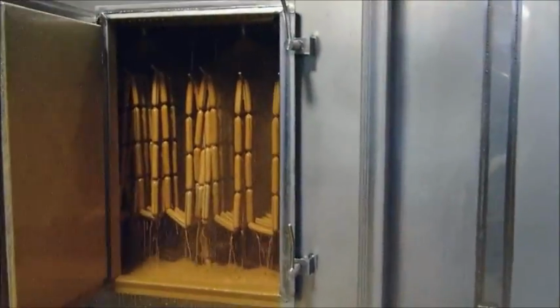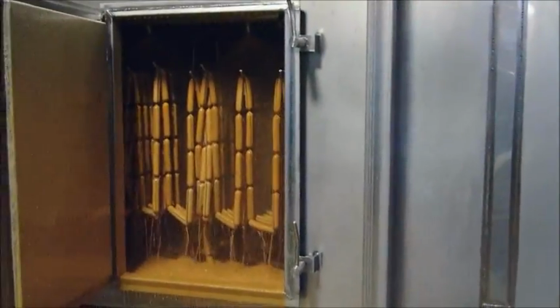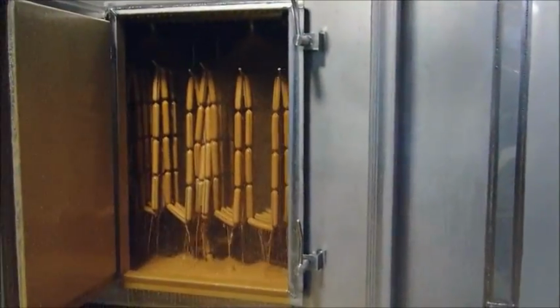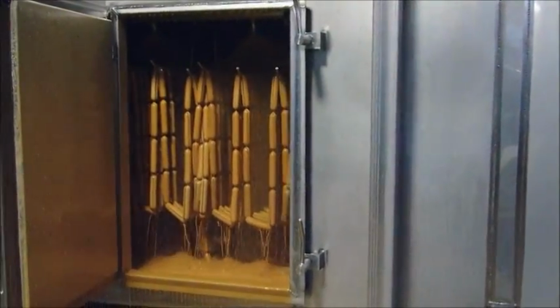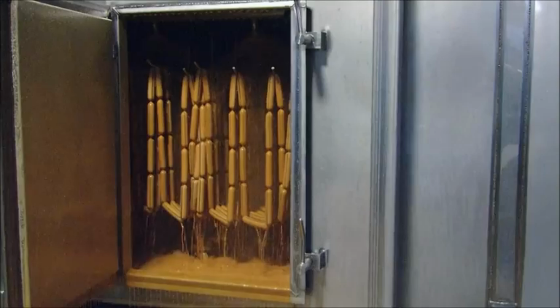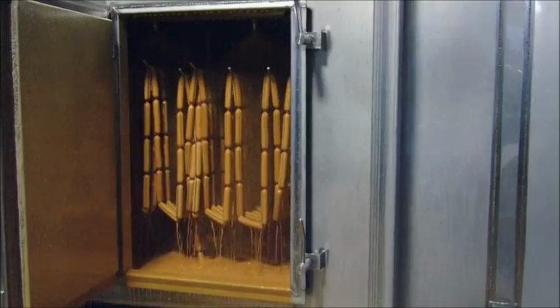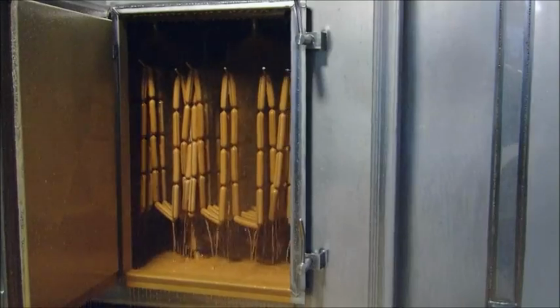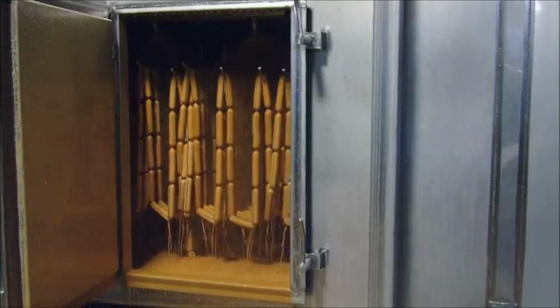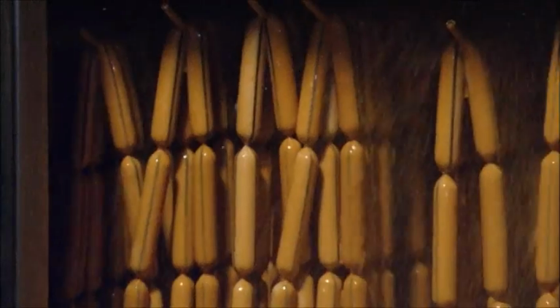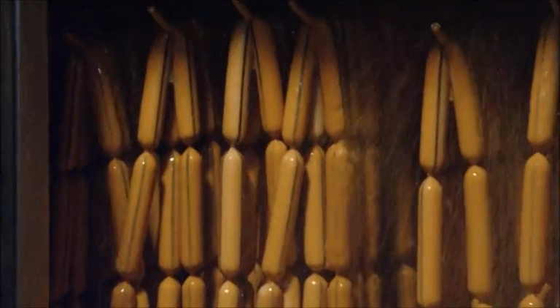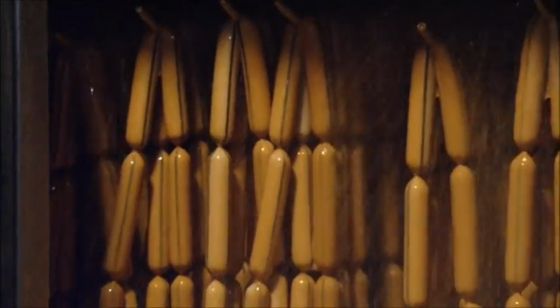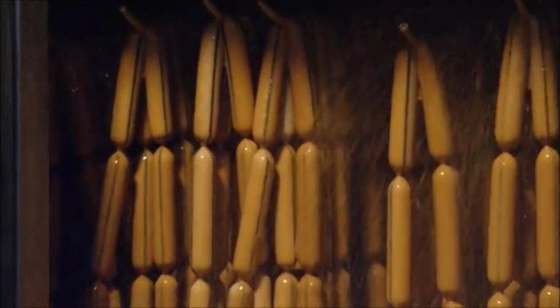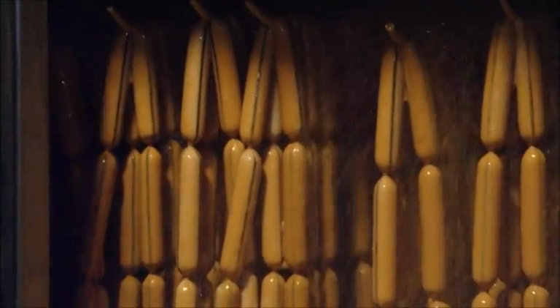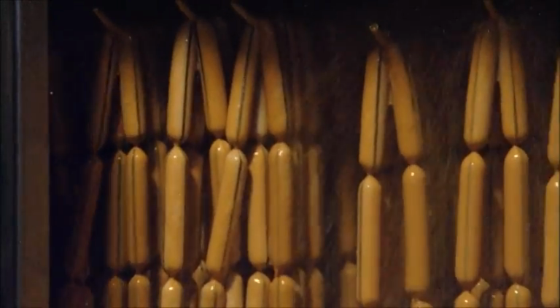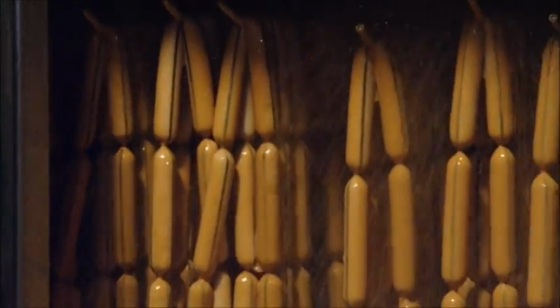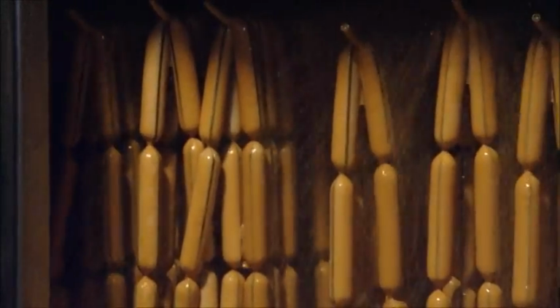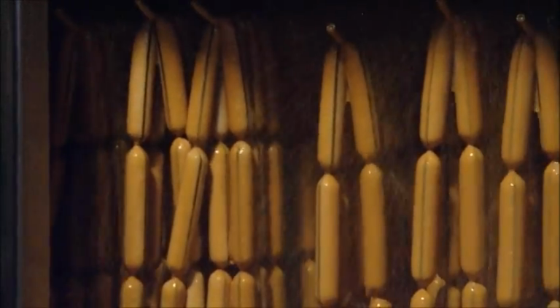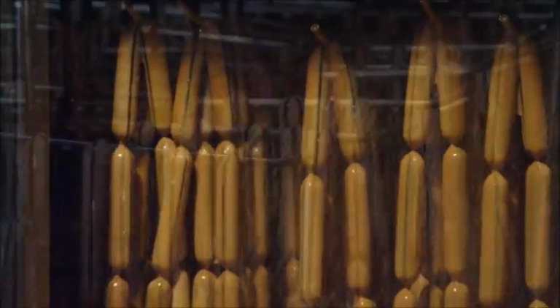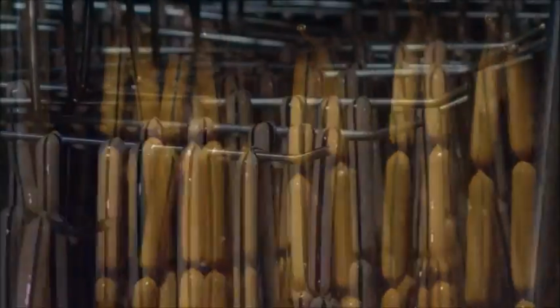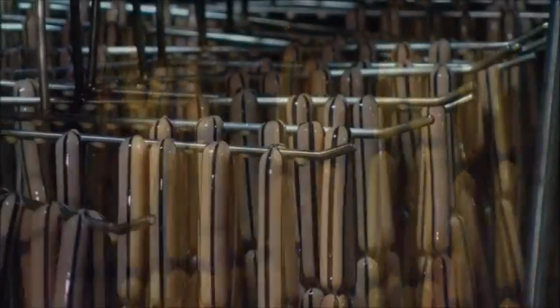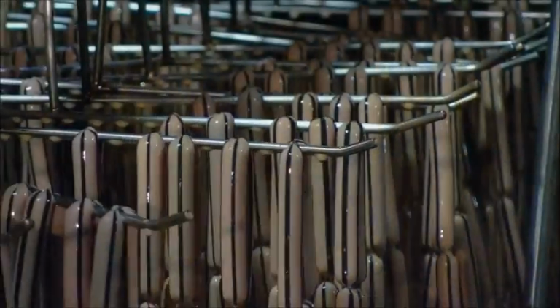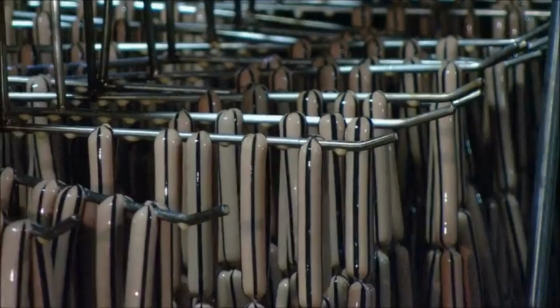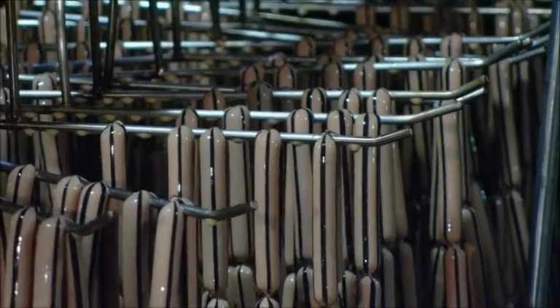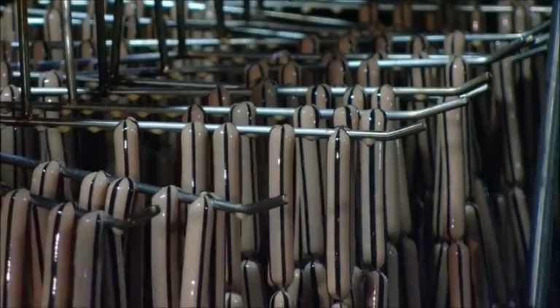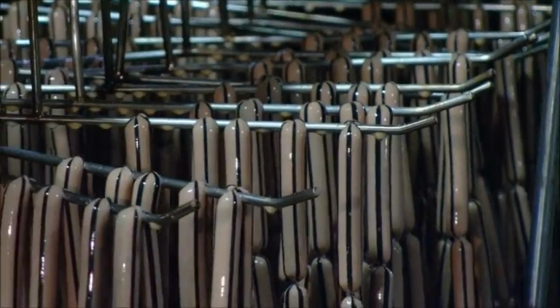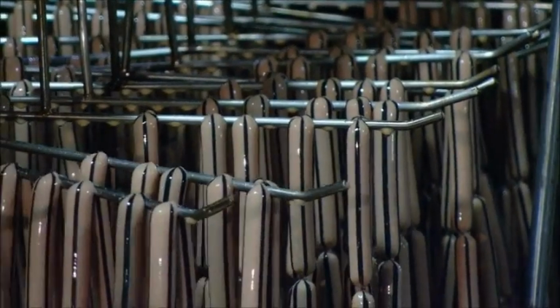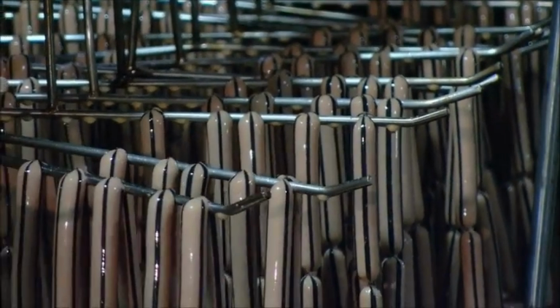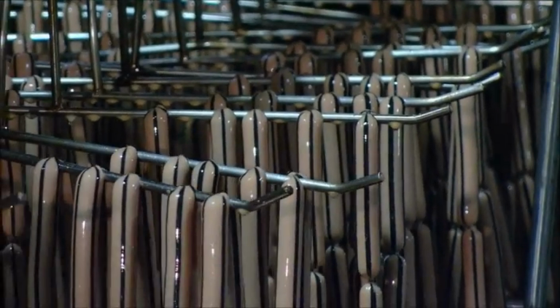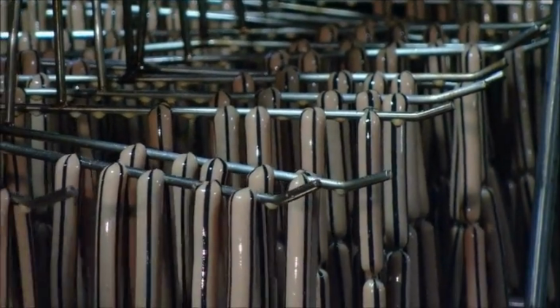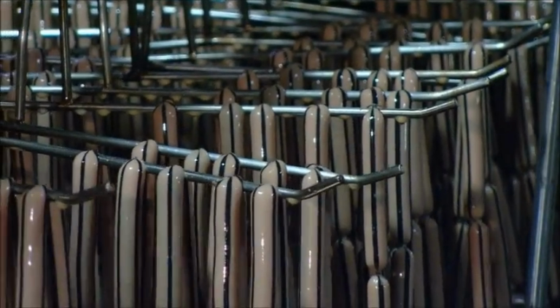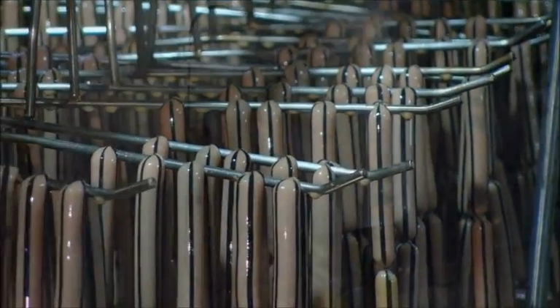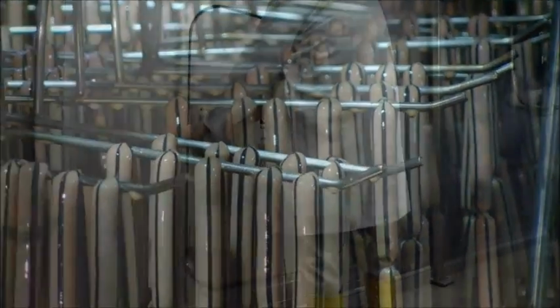The racks shunt the hot dogs through a liquid smoke shower, then into an oven with several cooking zones. The liquid smoke seeps through the casing and adds flavor to the dogs as they bake.